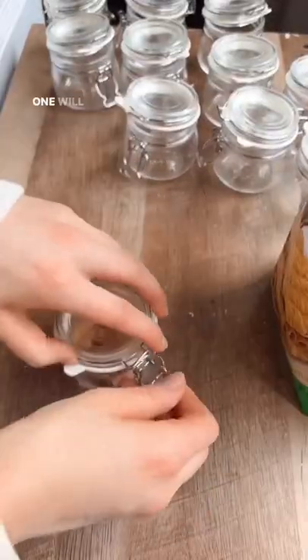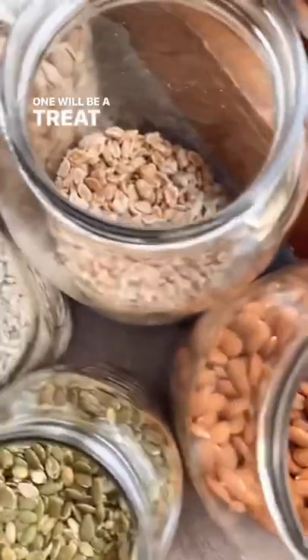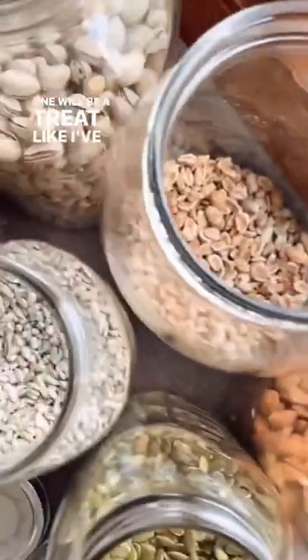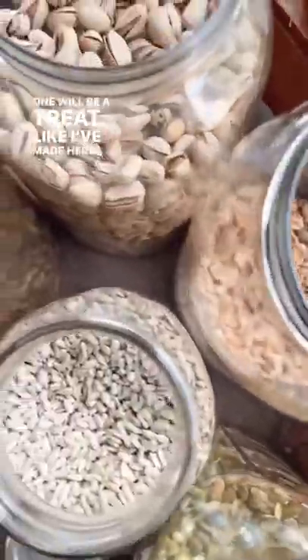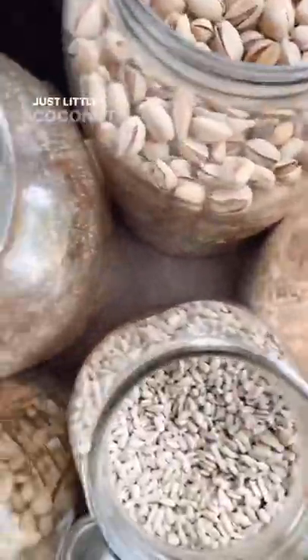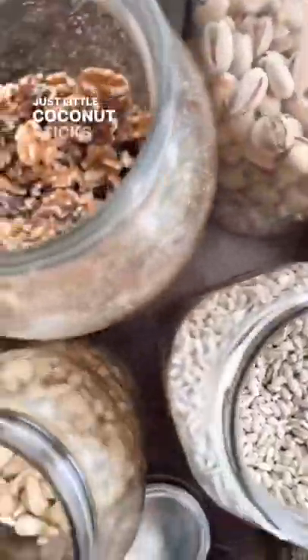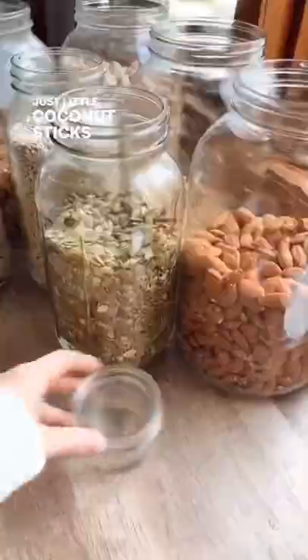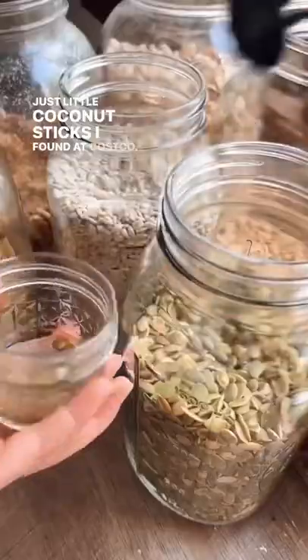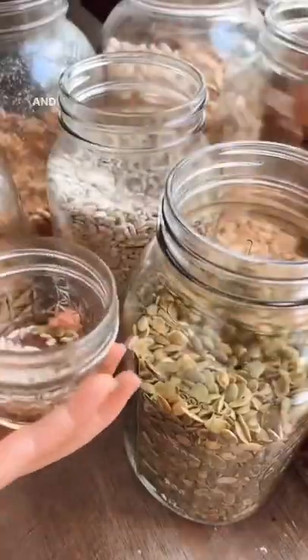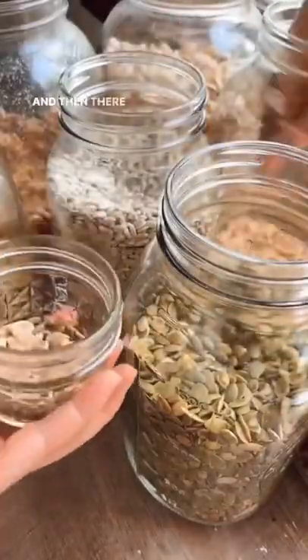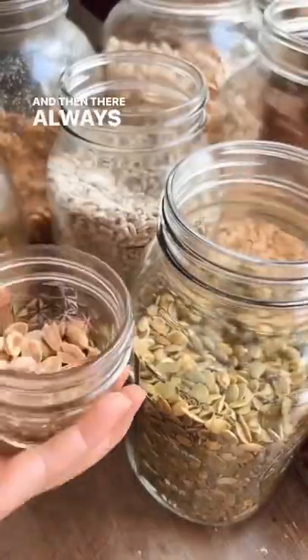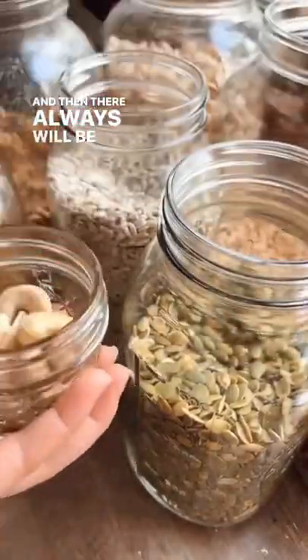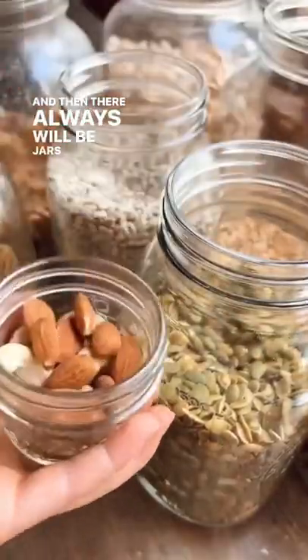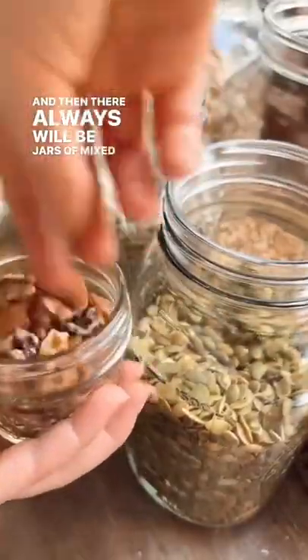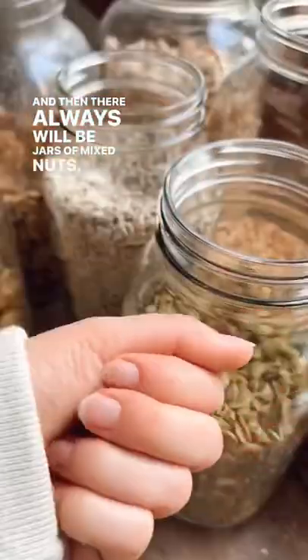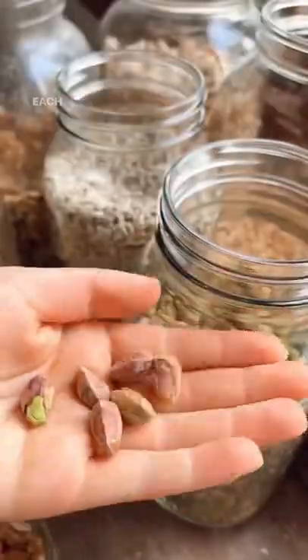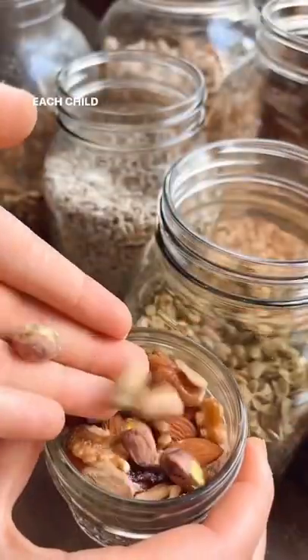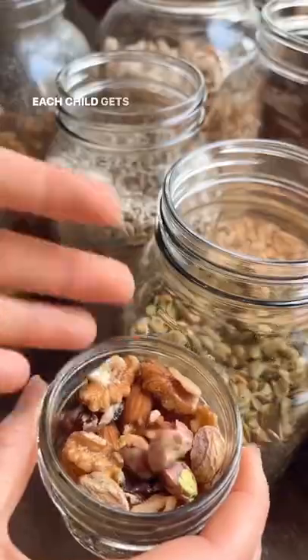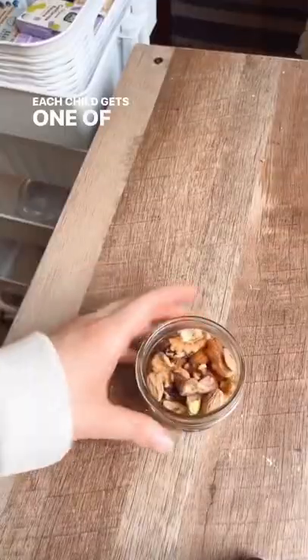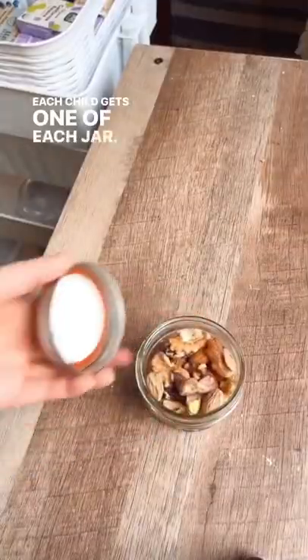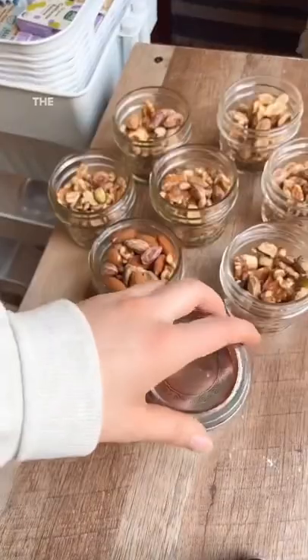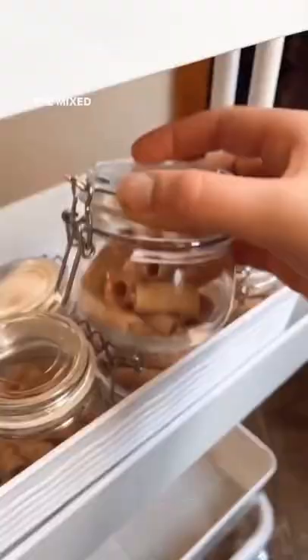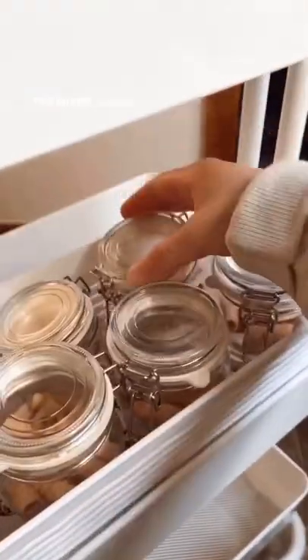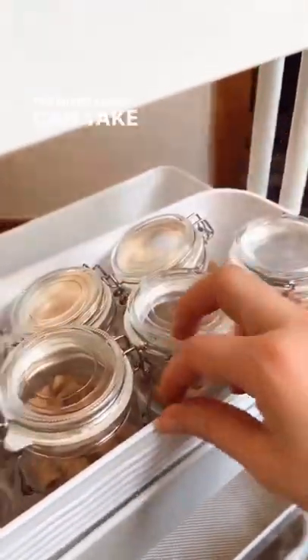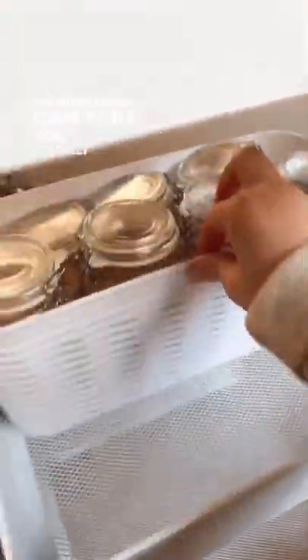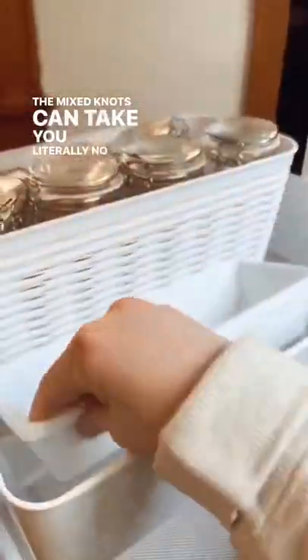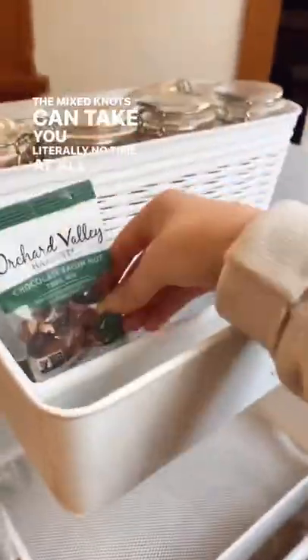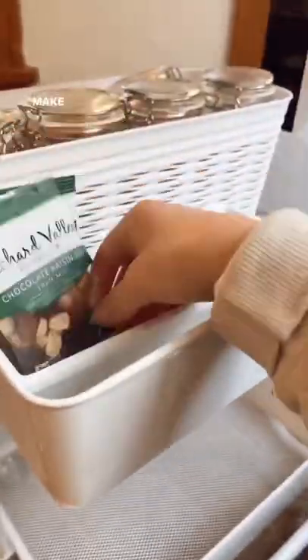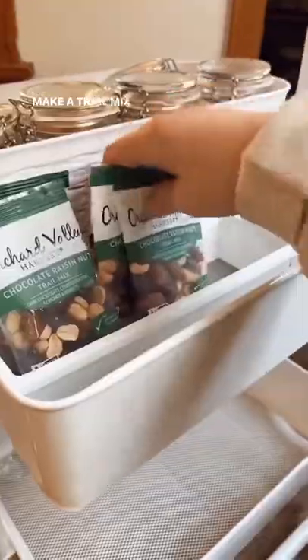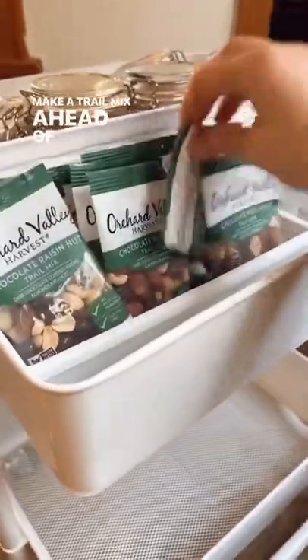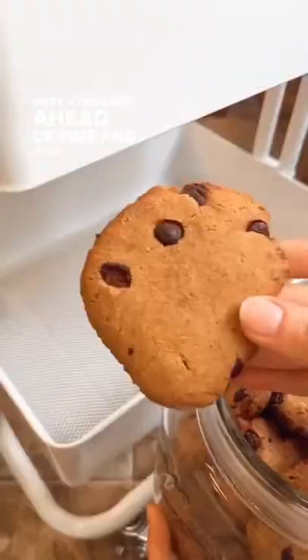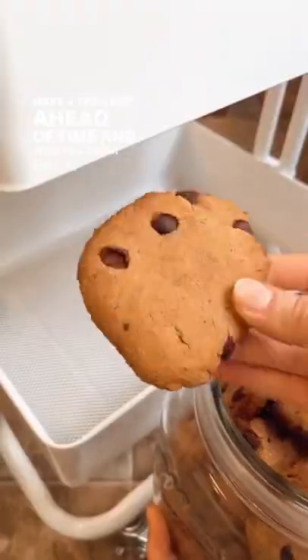One will be a treat — like these little coconut sticks I found at Costco — and then there will always be jars of mixed nuts. Each child gets one of each jar. The mixed nuts can take you literally no time at all if you make a trail mix ahead of time and just fill them each night.